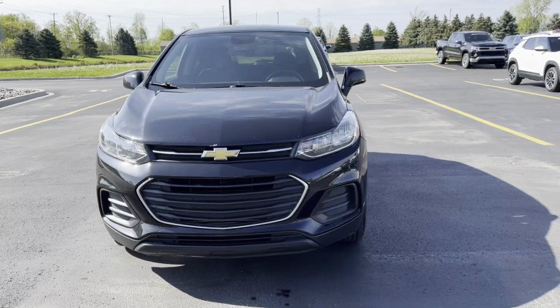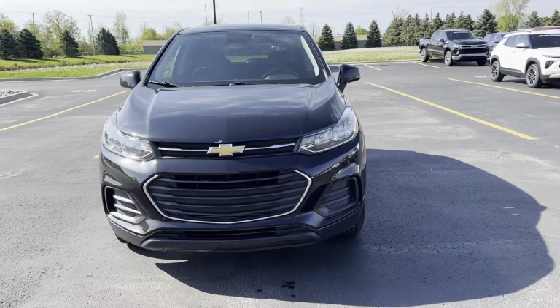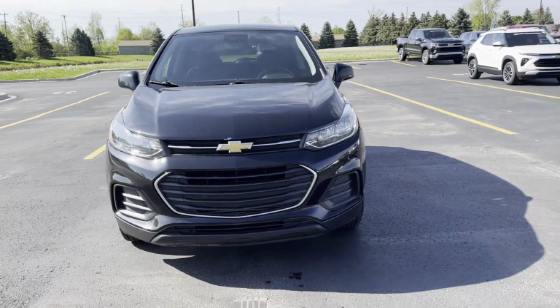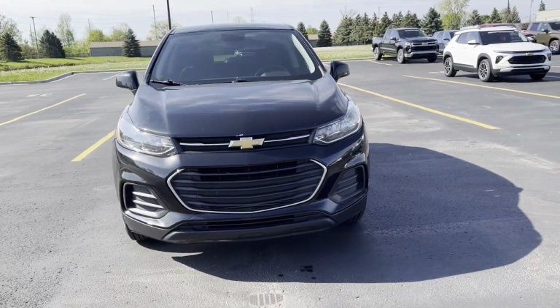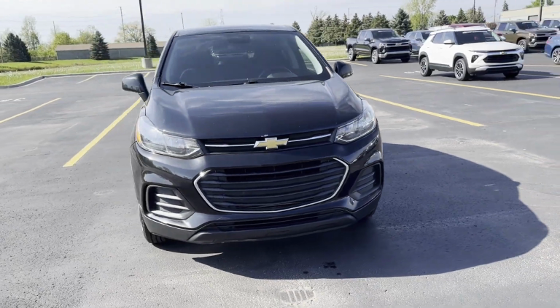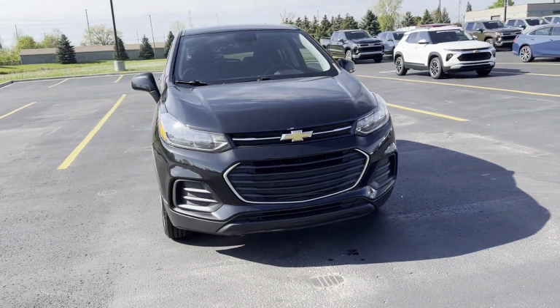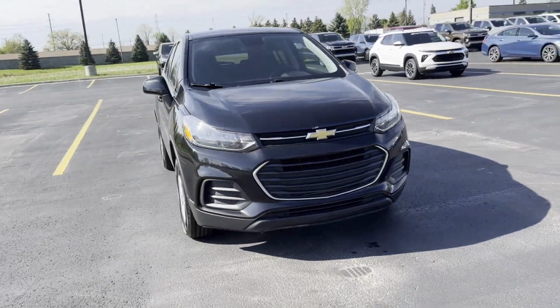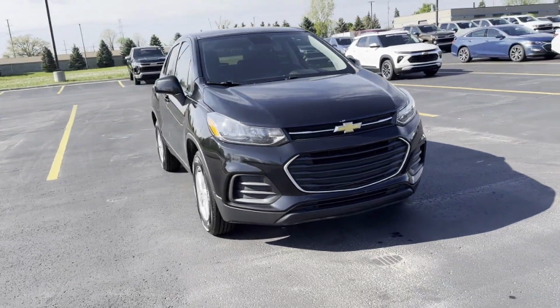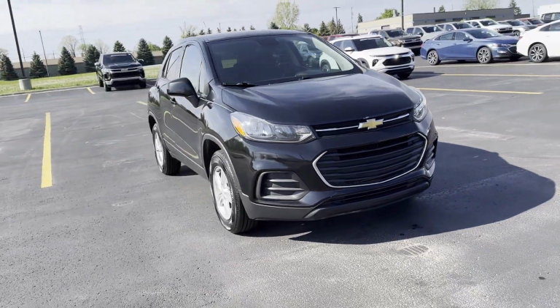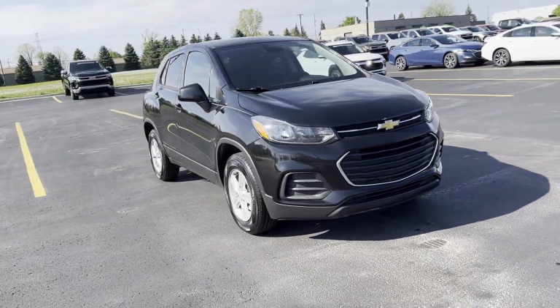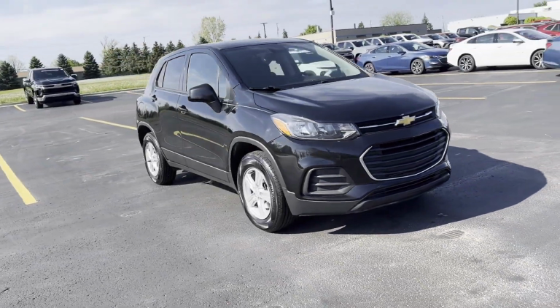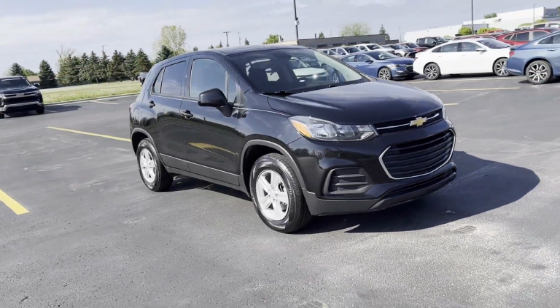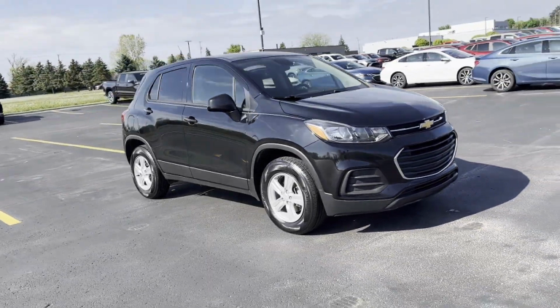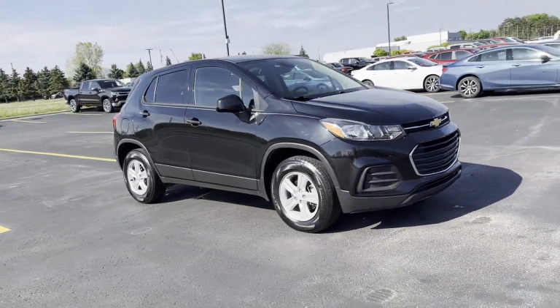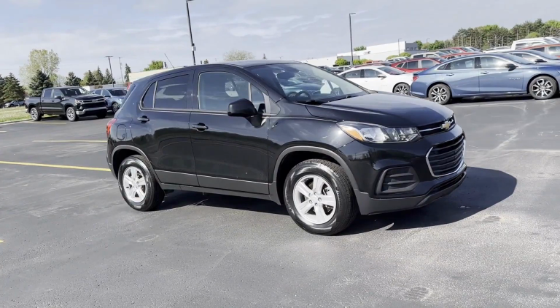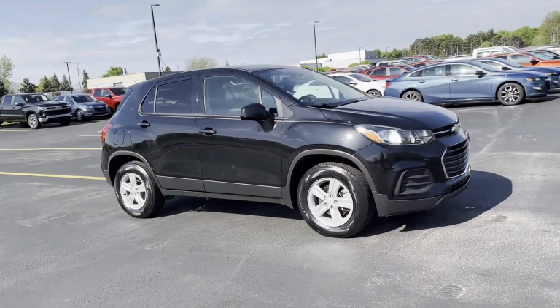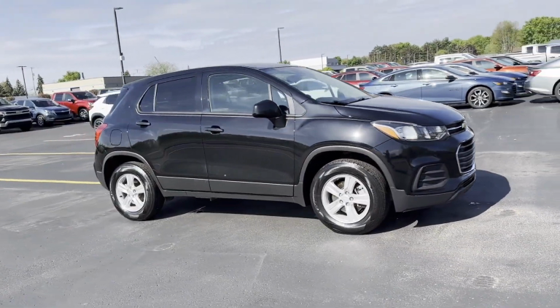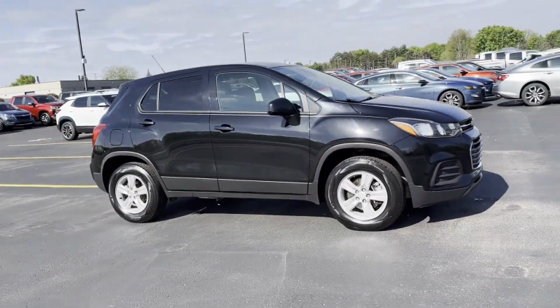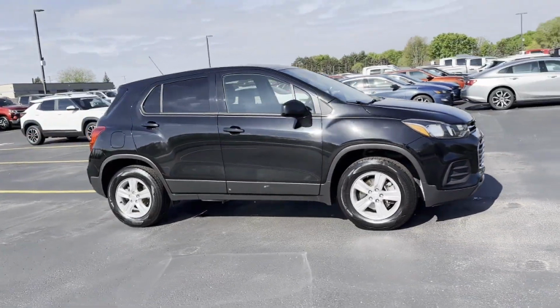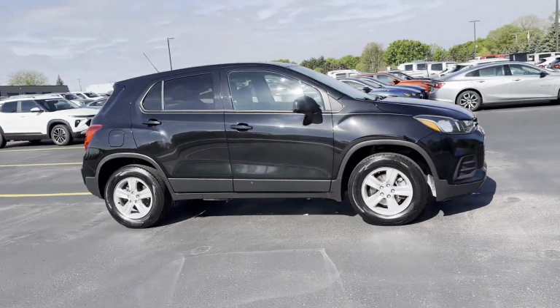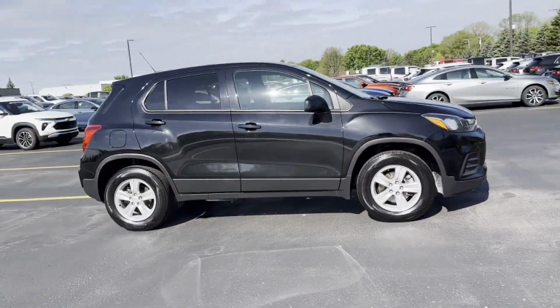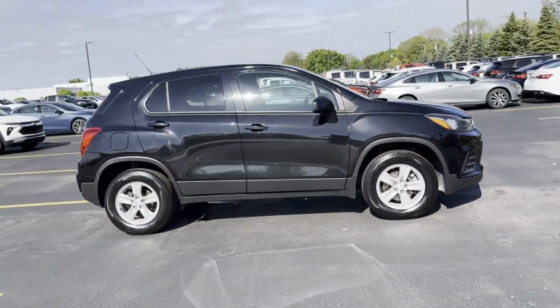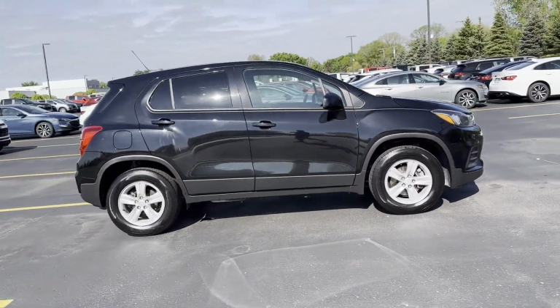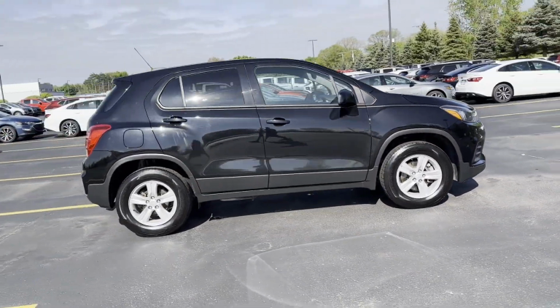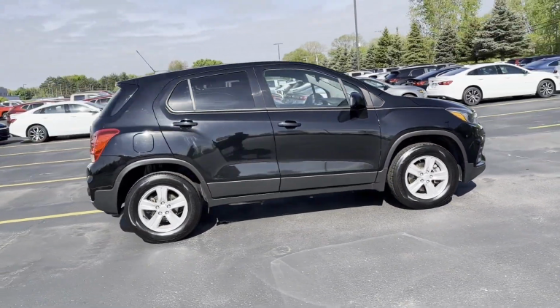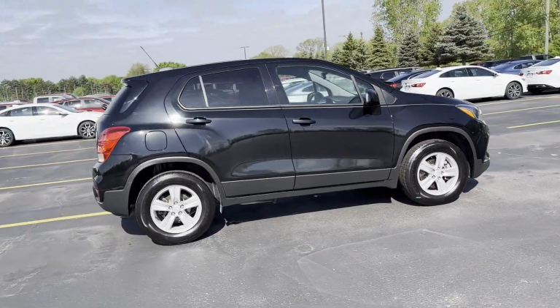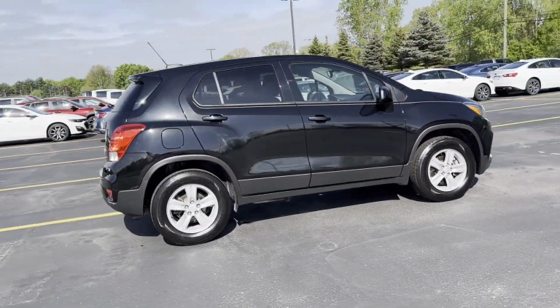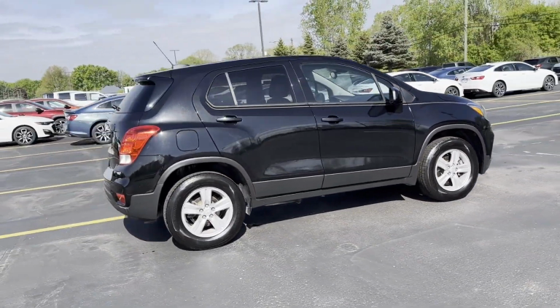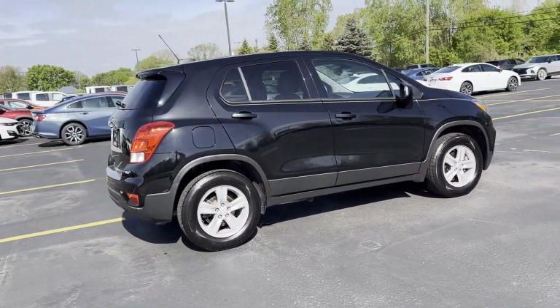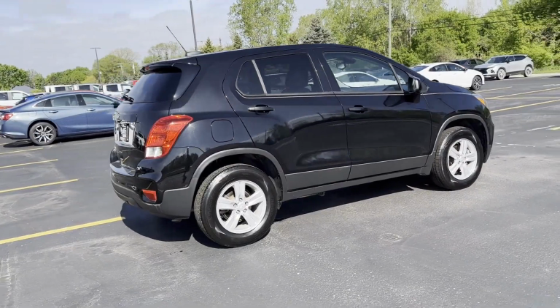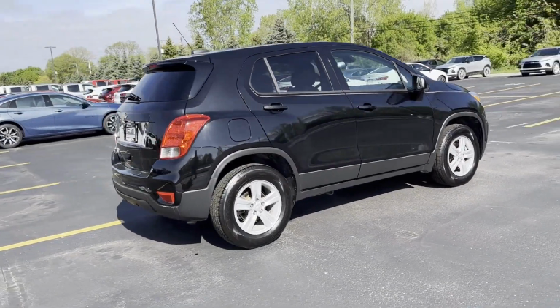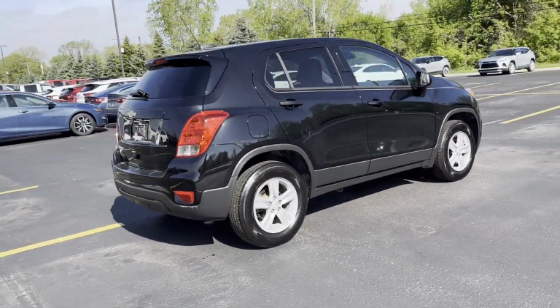2019 Chevrolet Trax. This SUV offers space as well as power and performance. You'll love this long list of impressive amenities, which include the following.